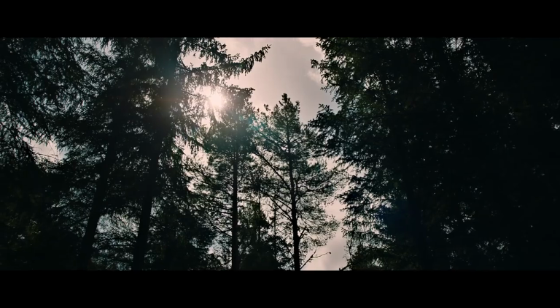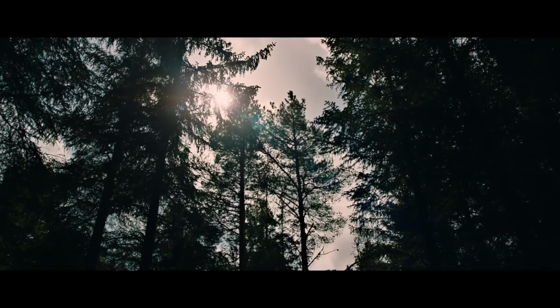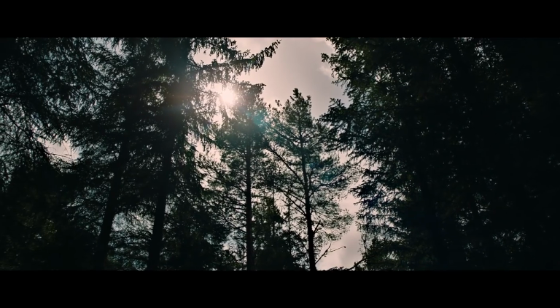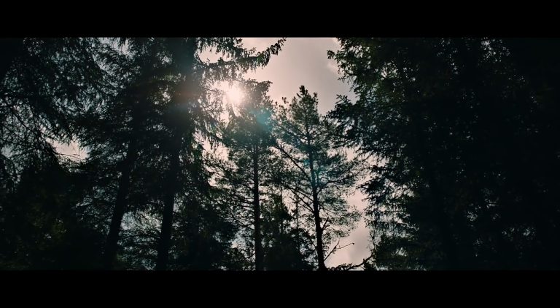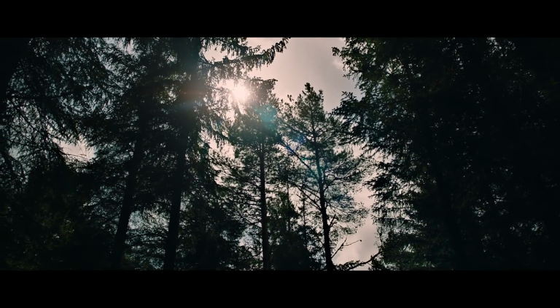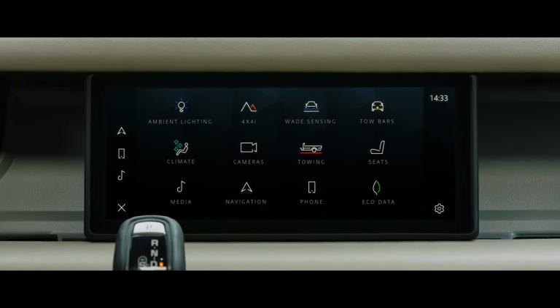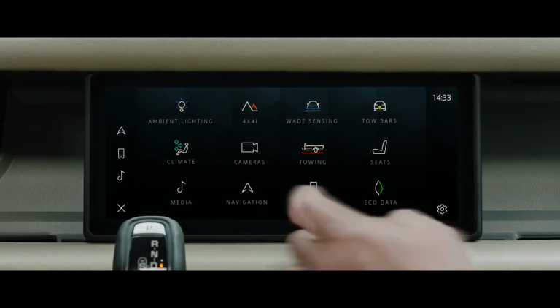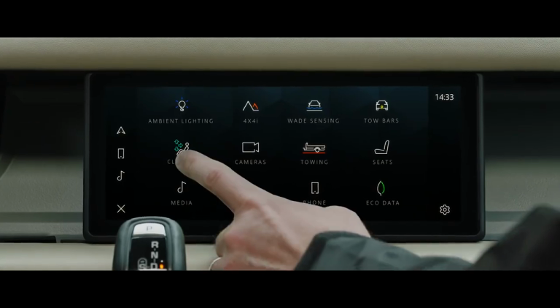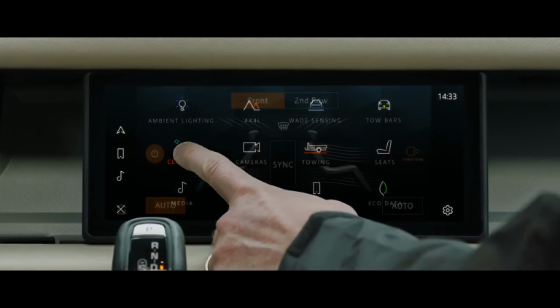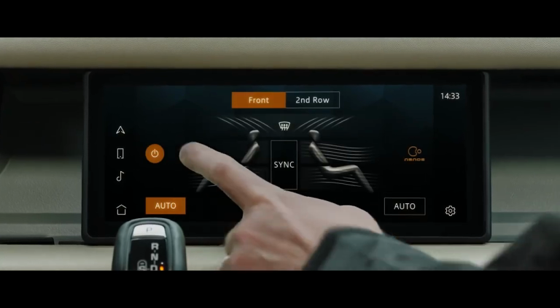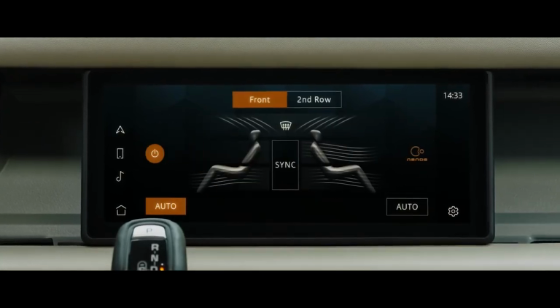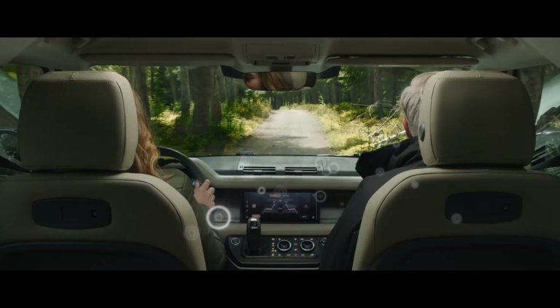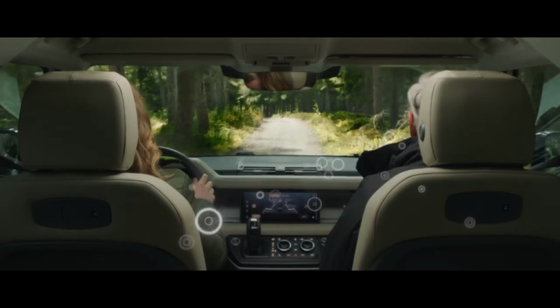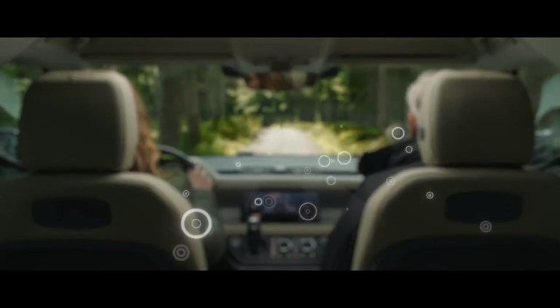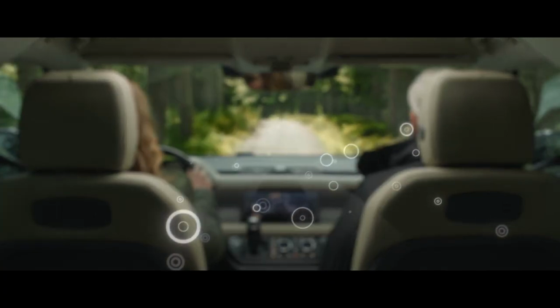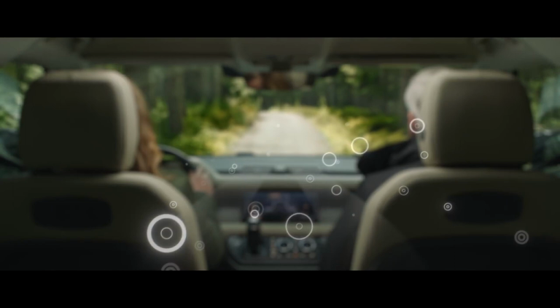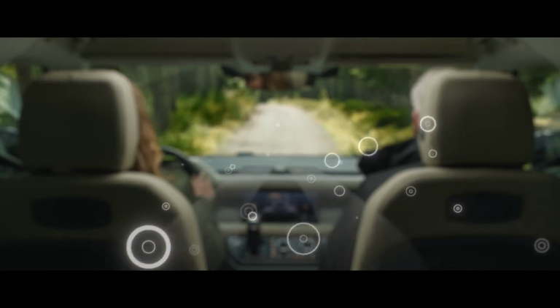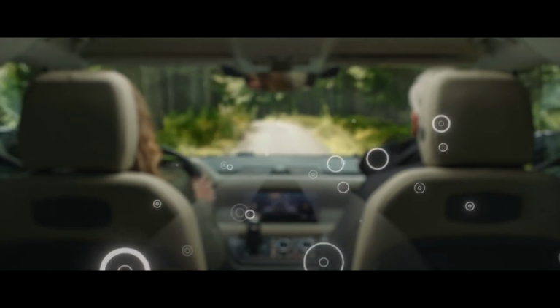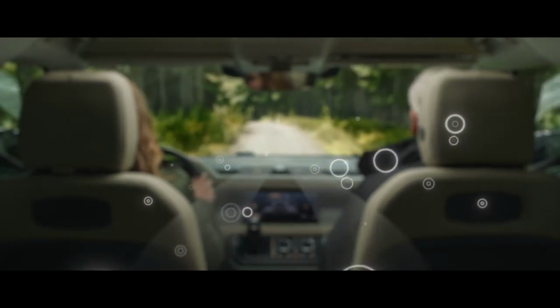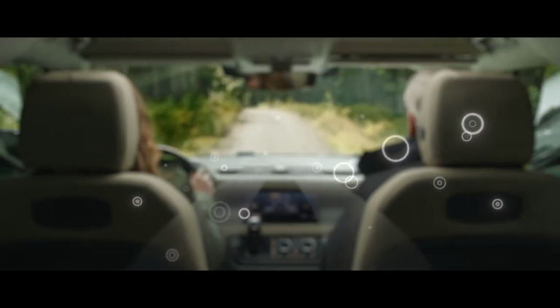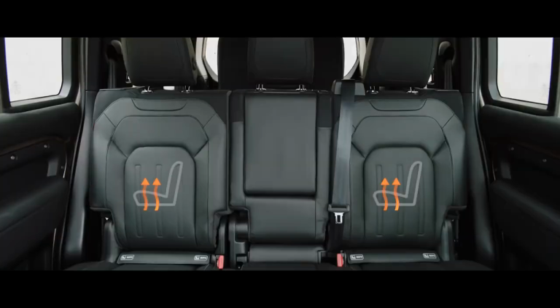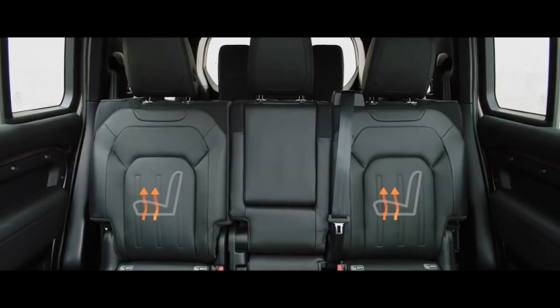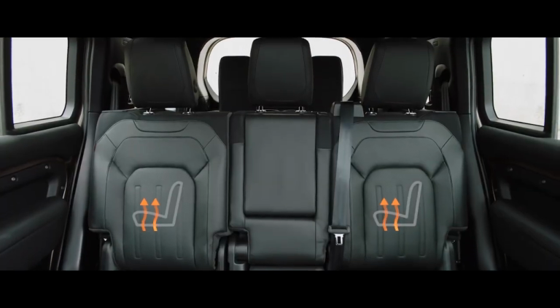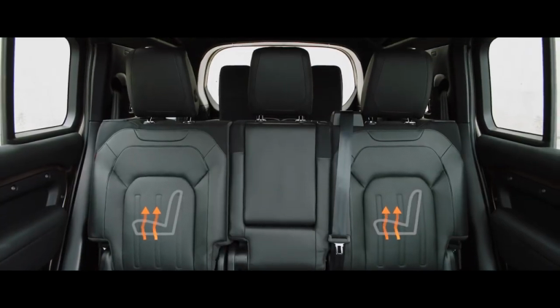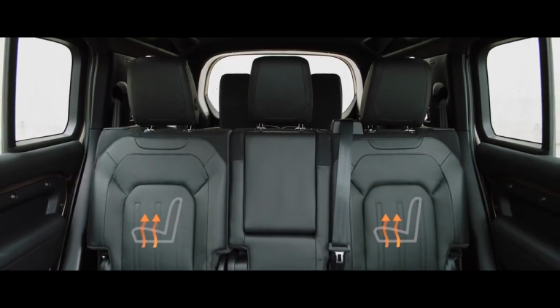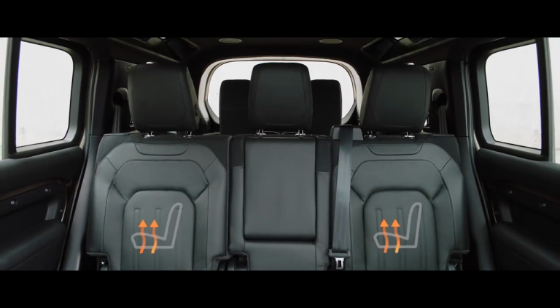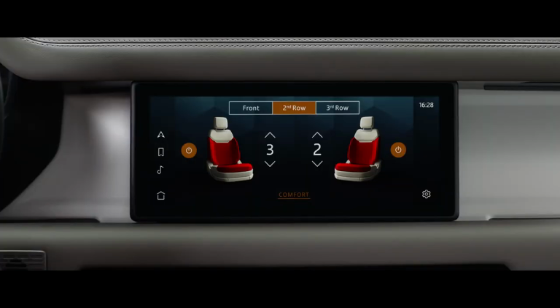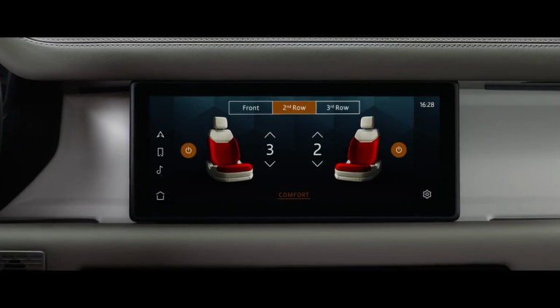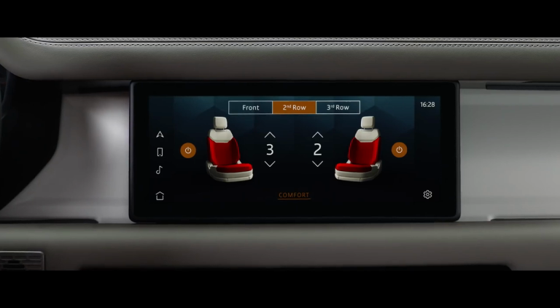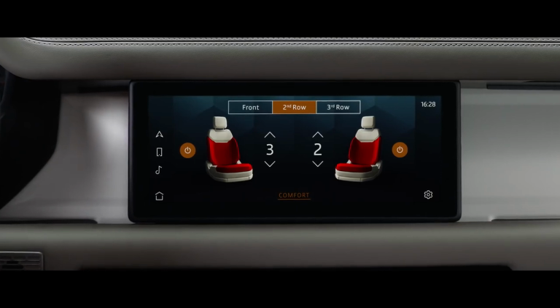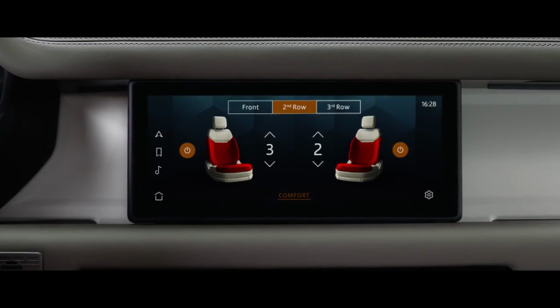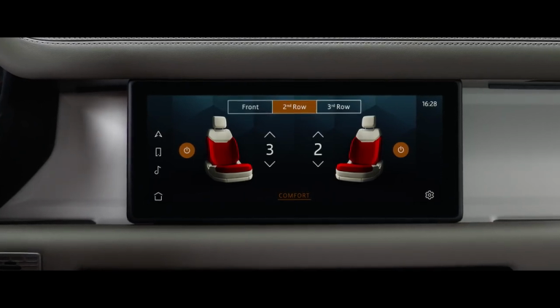Clever features such as cabin air ionisation improve air quality by reducing allergens and airborne bacteria. Heated seats are available across all three rows, guaranteeing the warmest of welcomes.